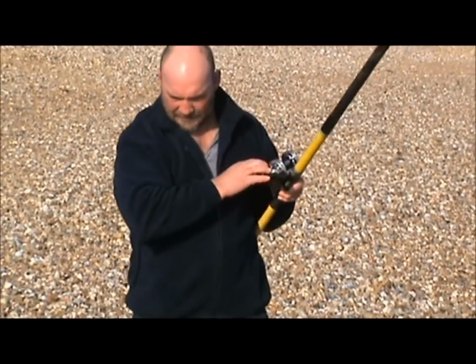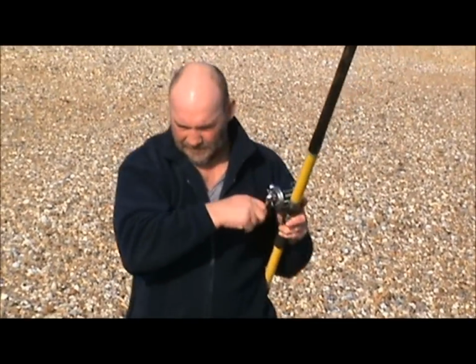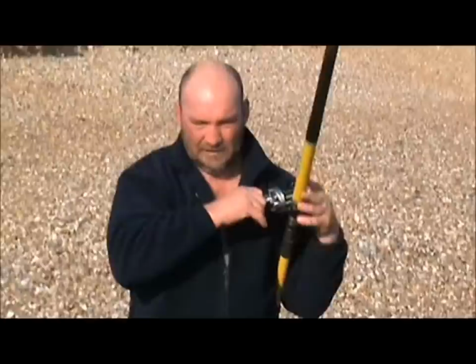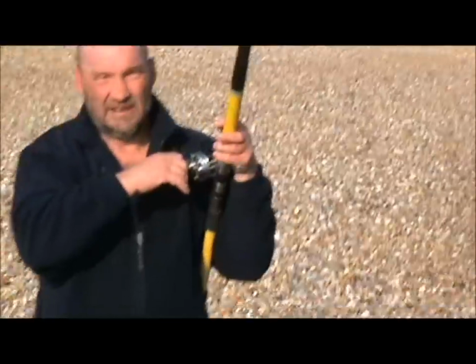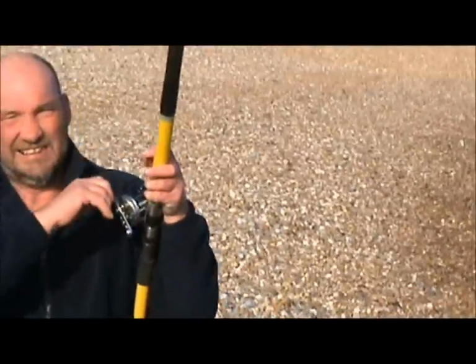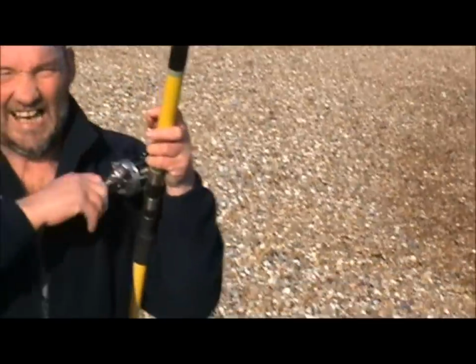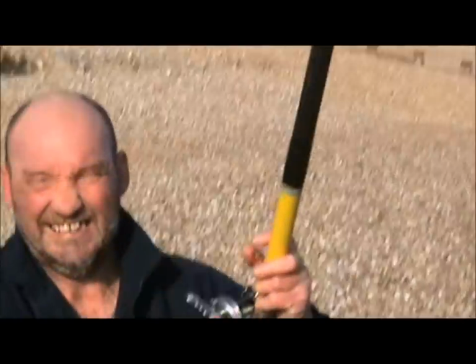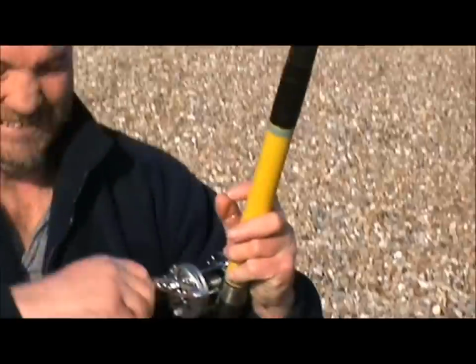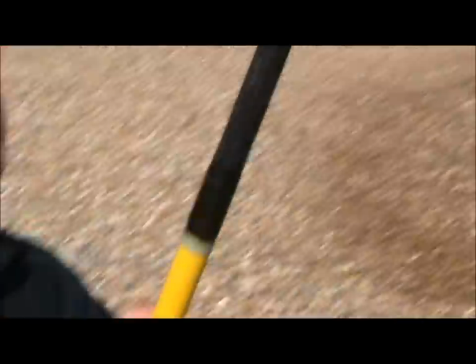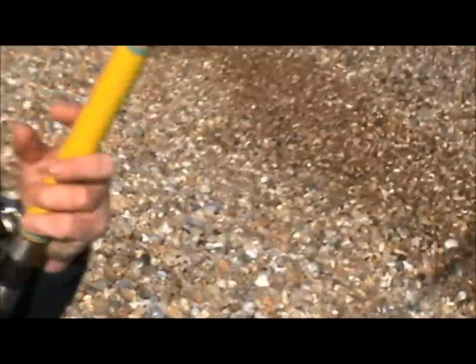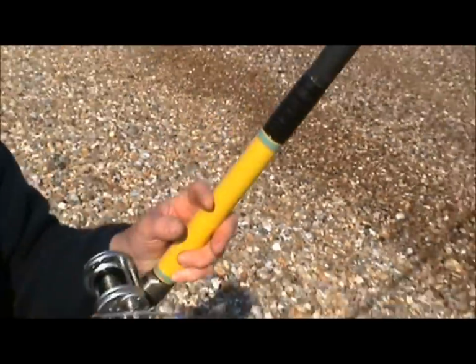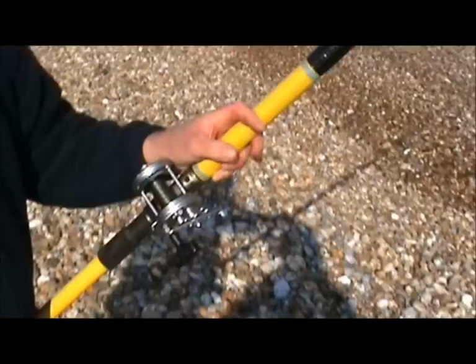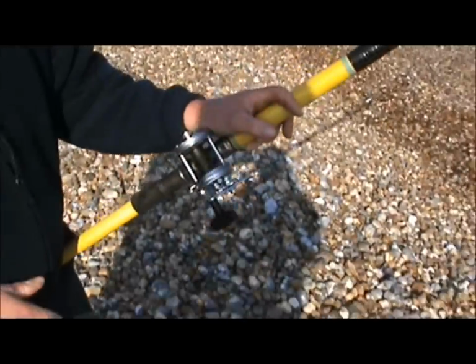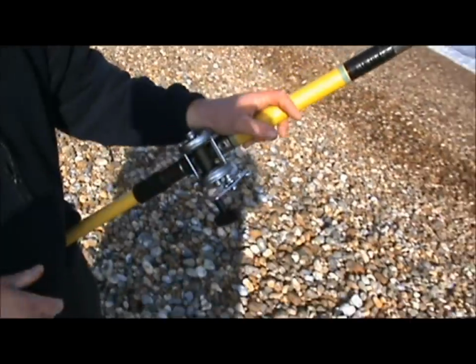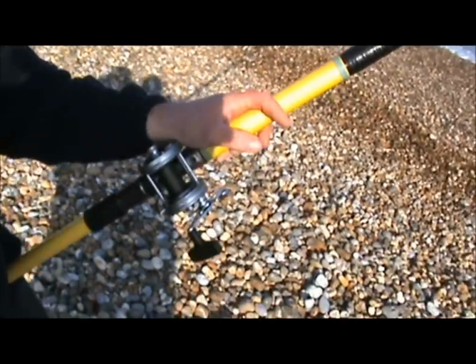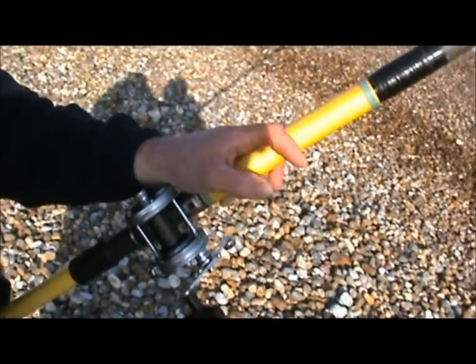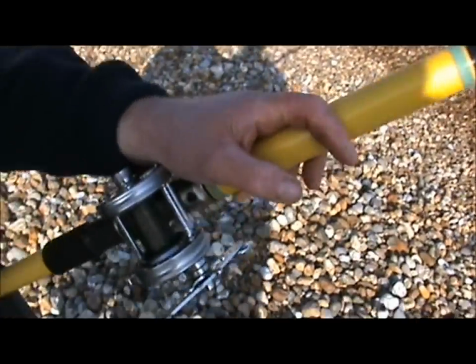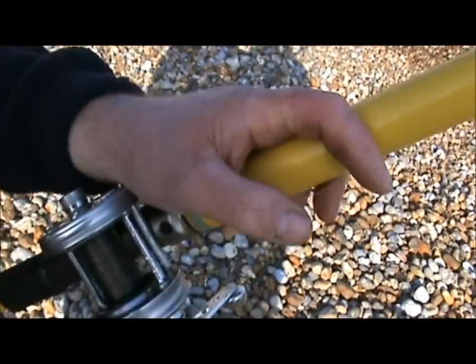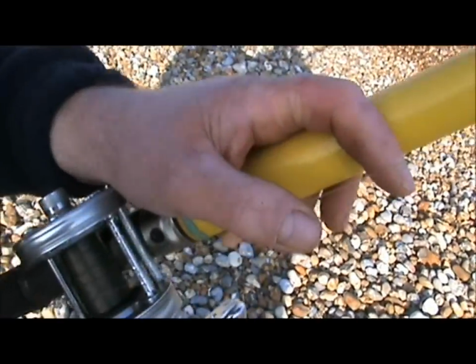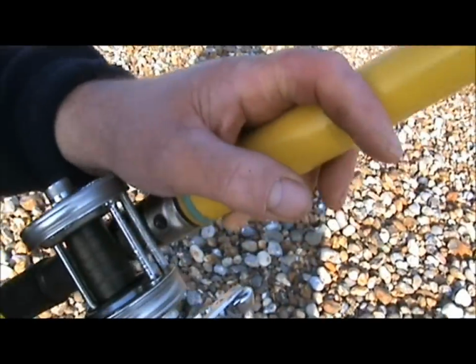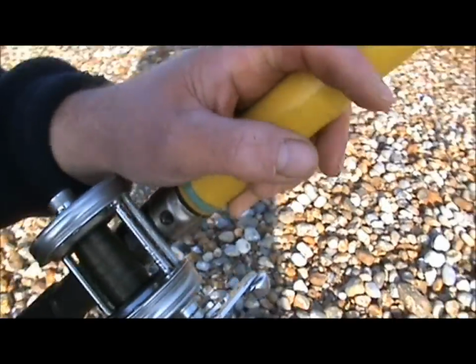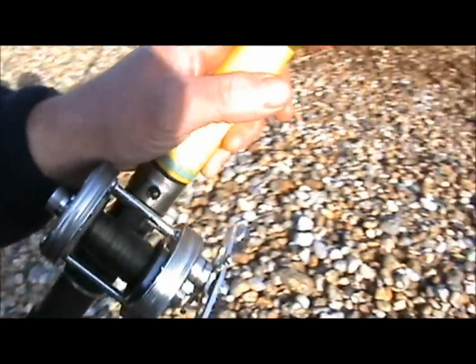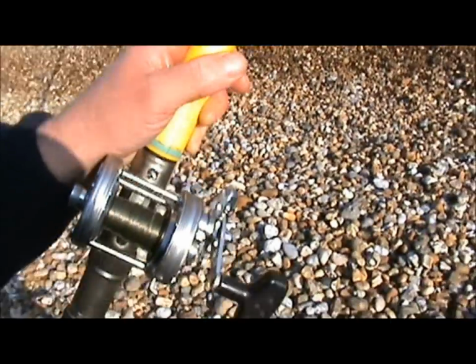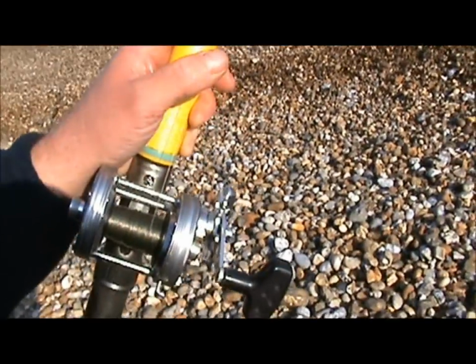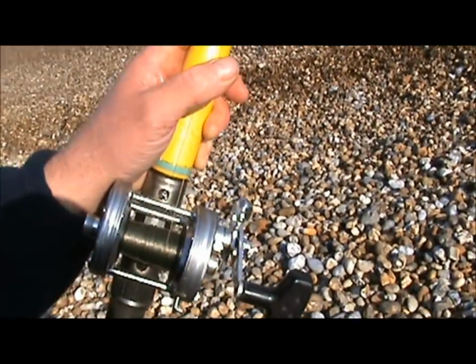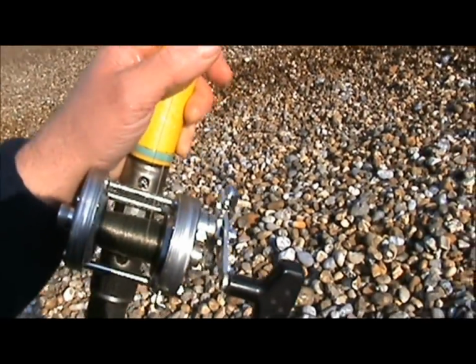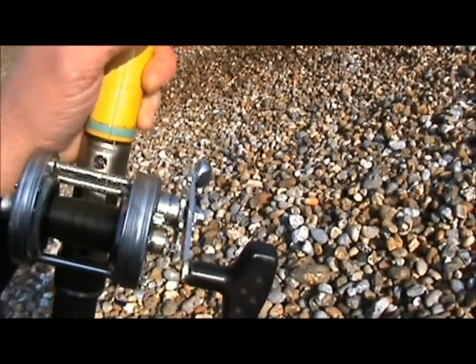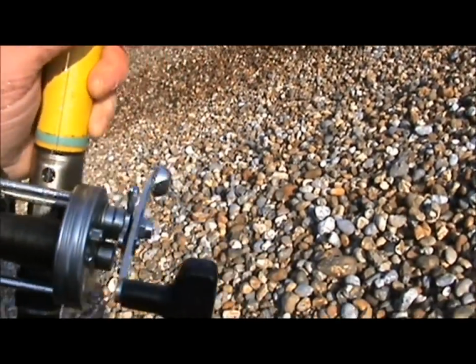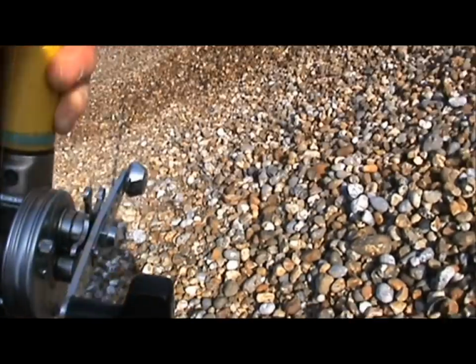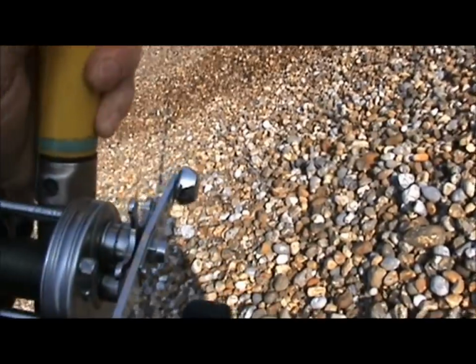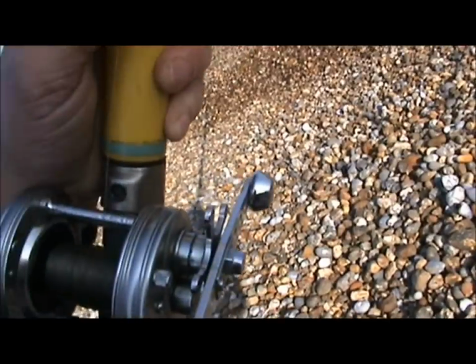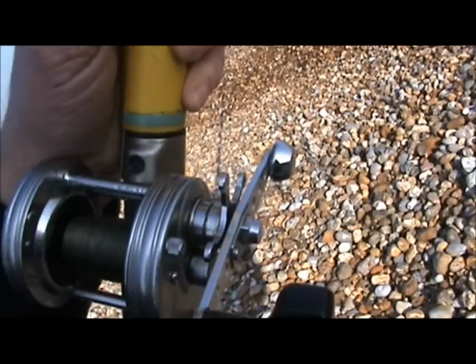That was a gentle flick out just to see what's happened on the reel. I think you can see that — let's get out of the shot. That was a gentle flick.